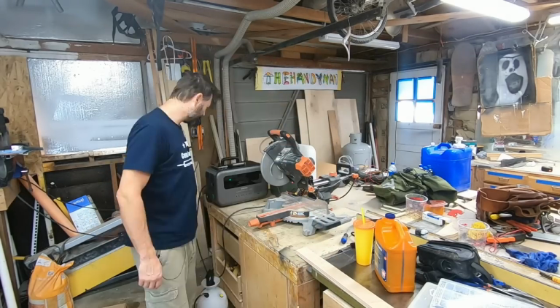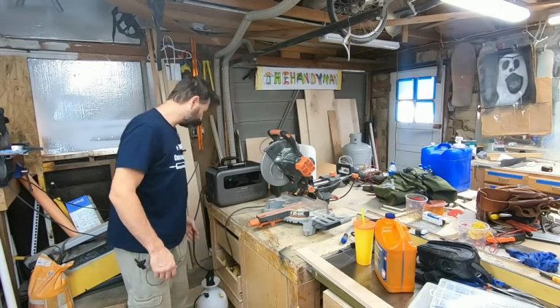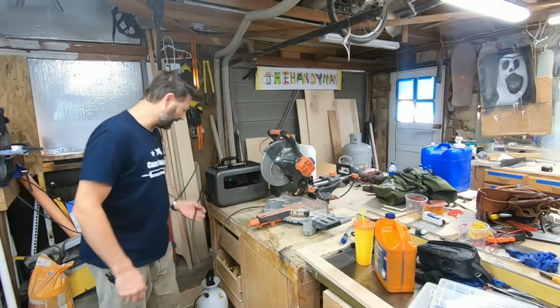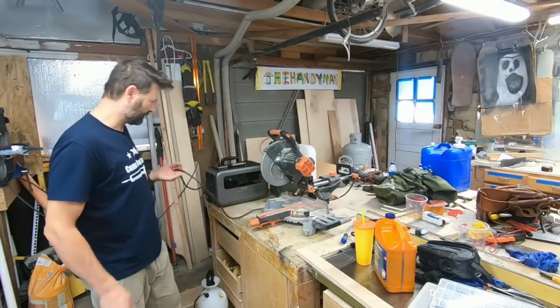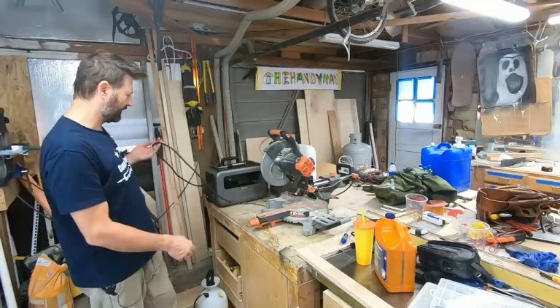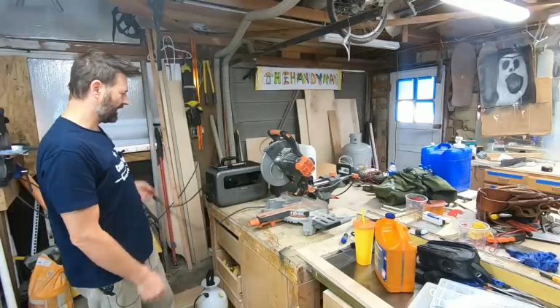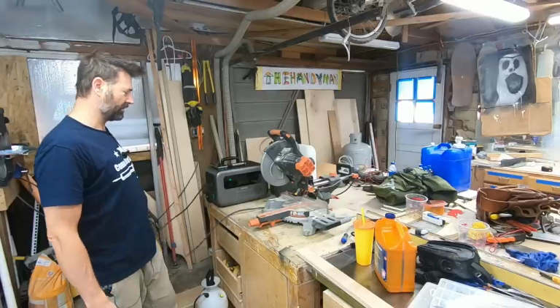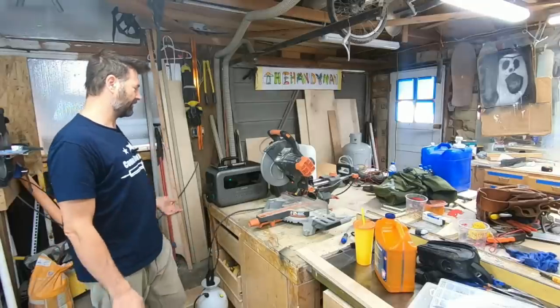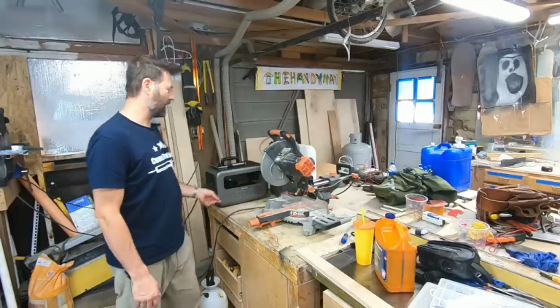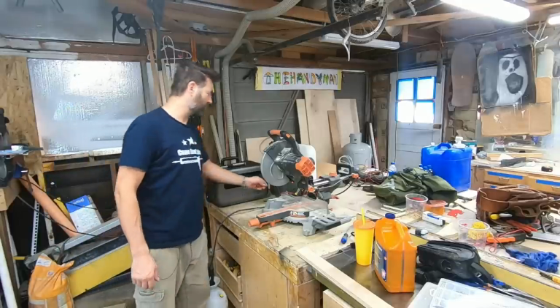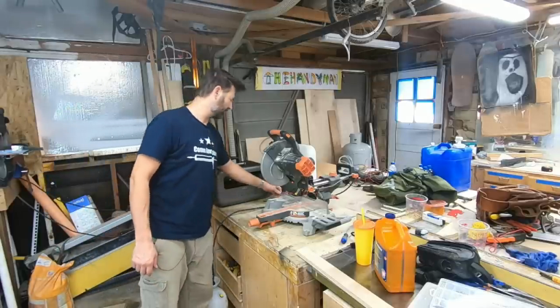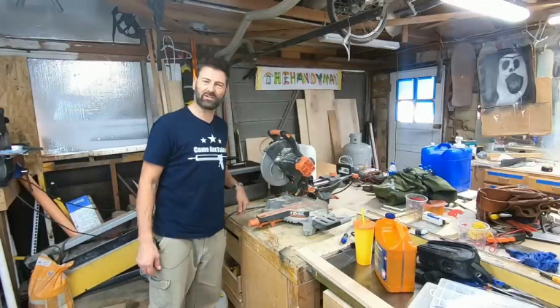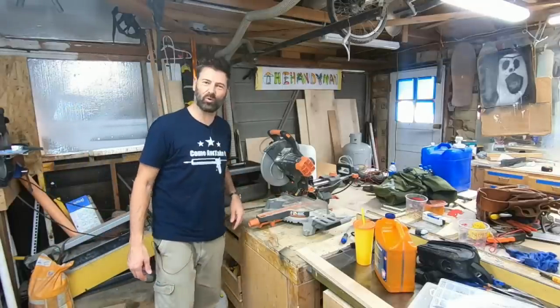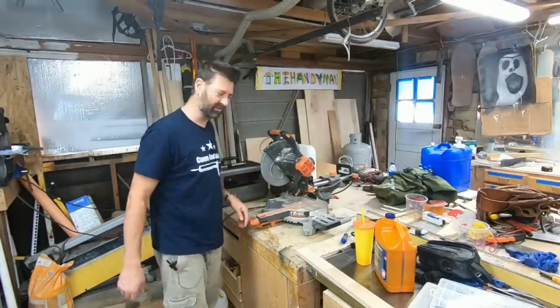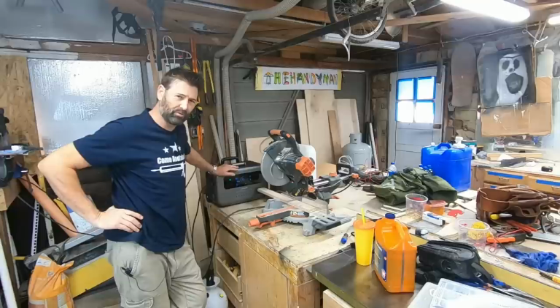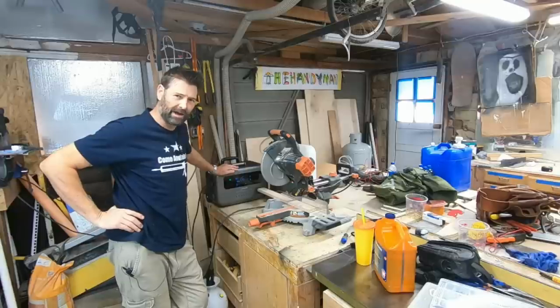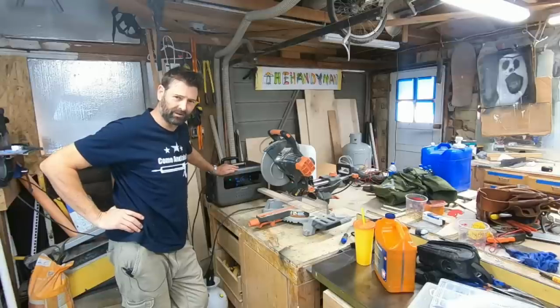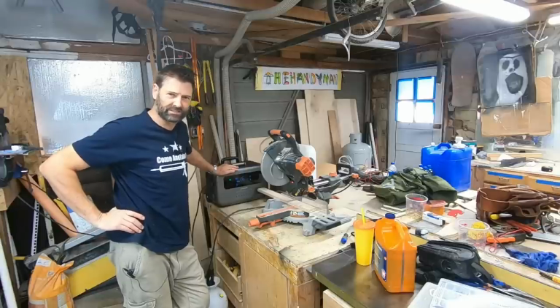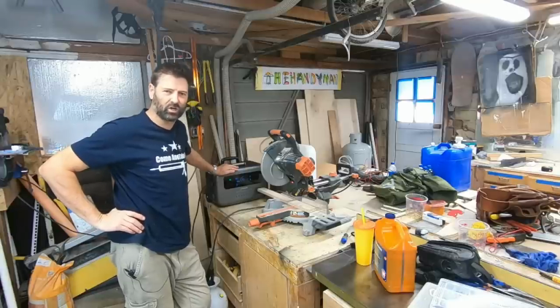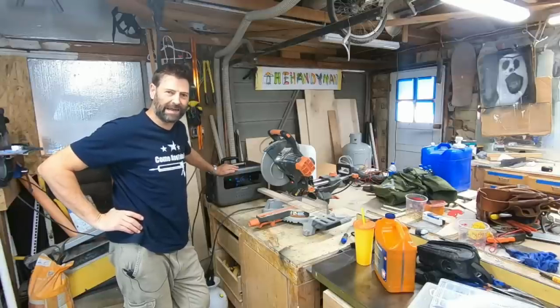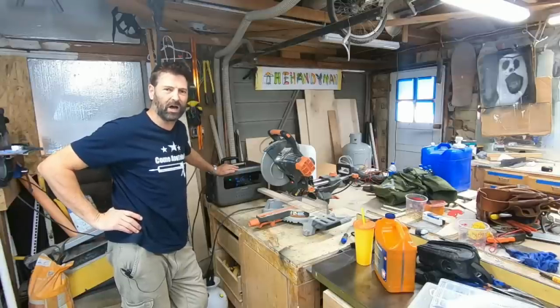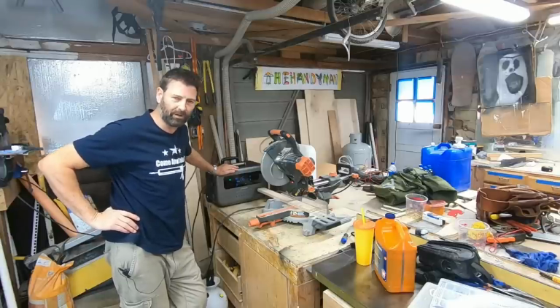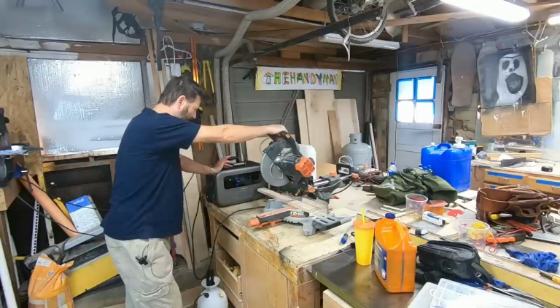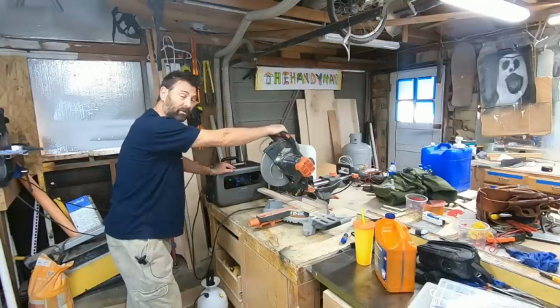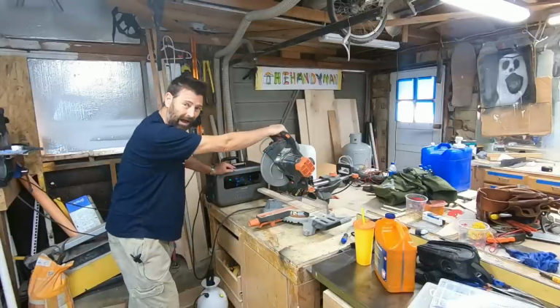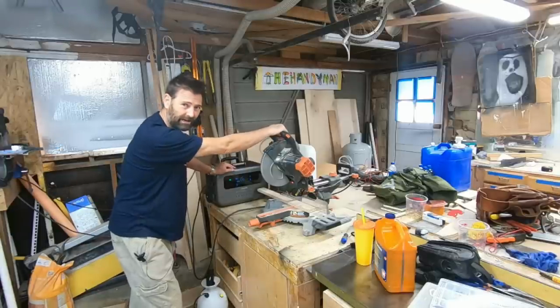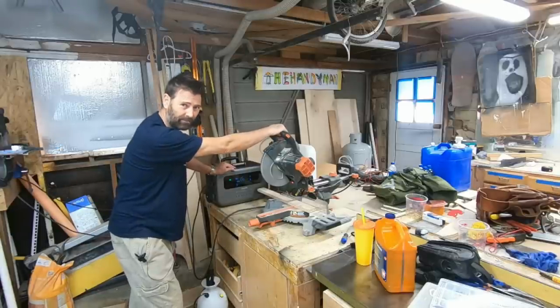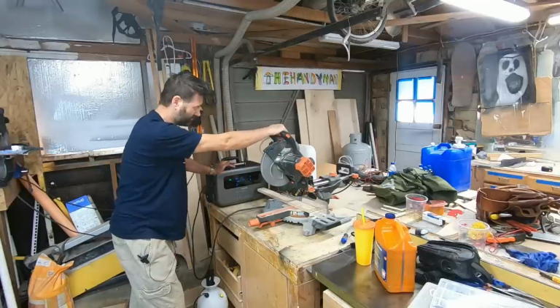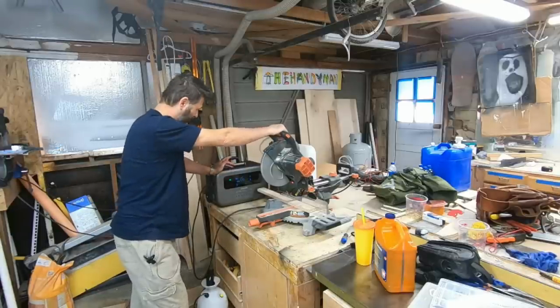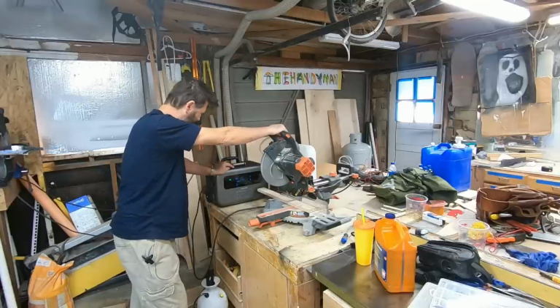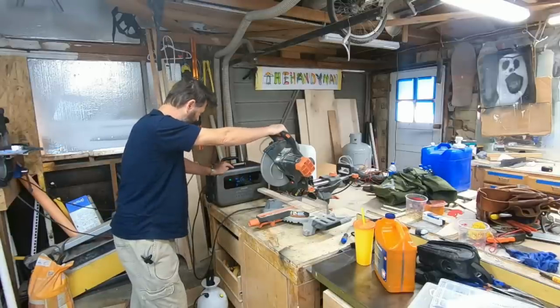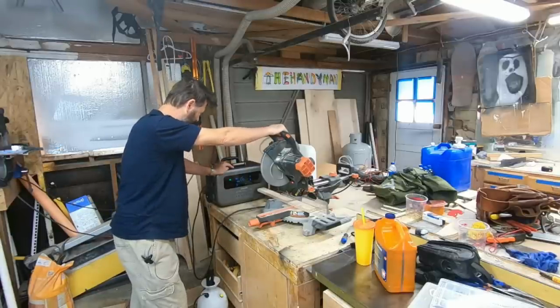Got this plugged in and we're going to see if we can cut some wood. Through the app there's this thing called Amp Up, but we'll see without Amp Up if this will turn on.